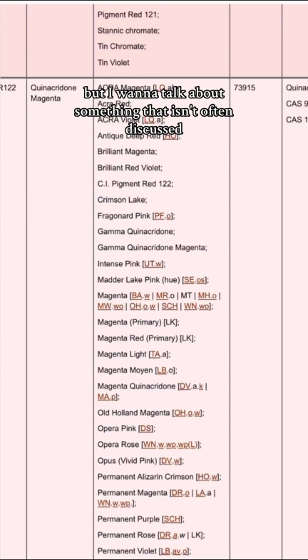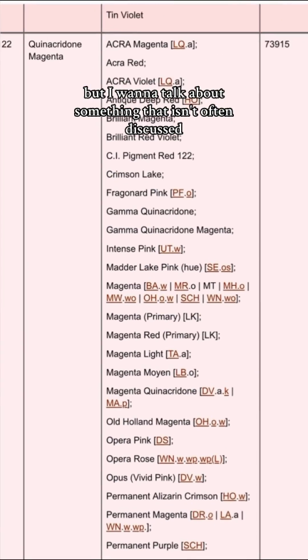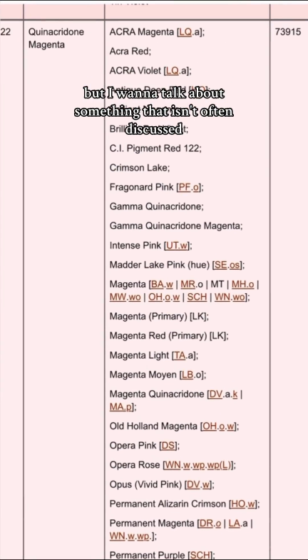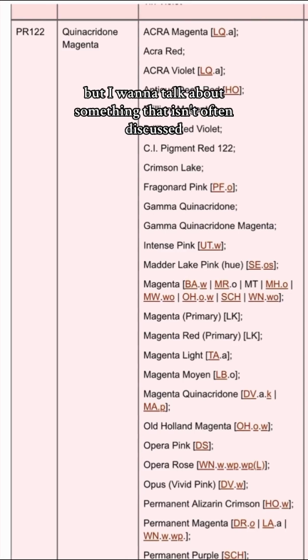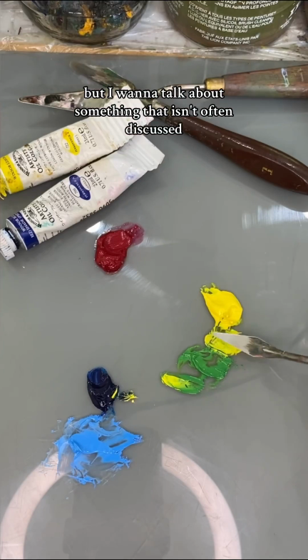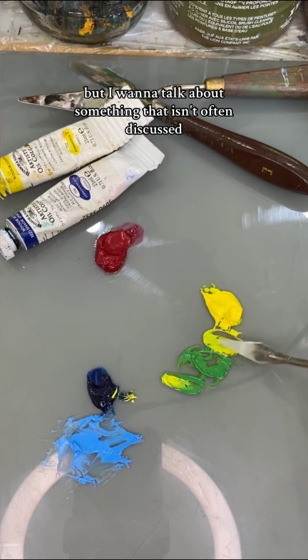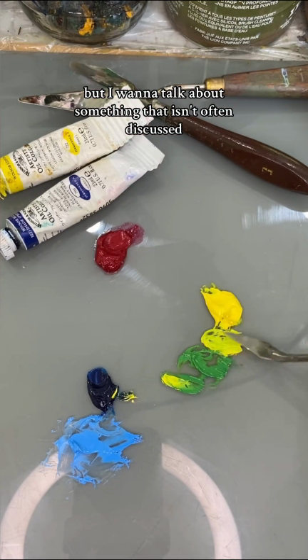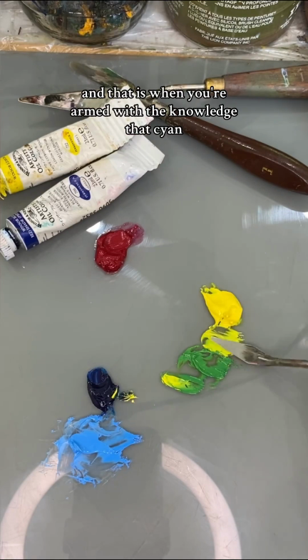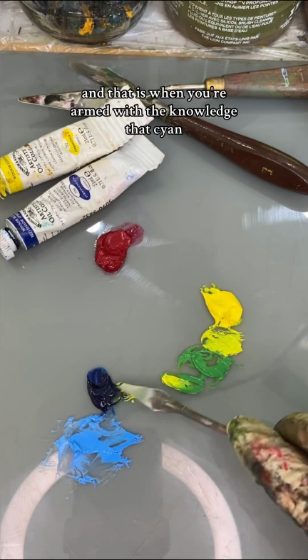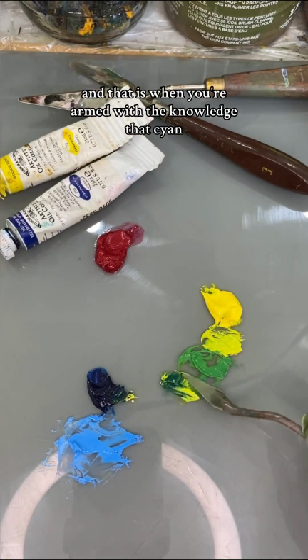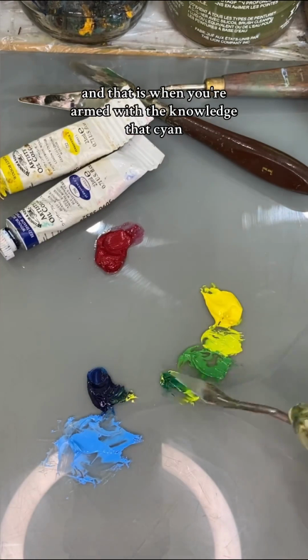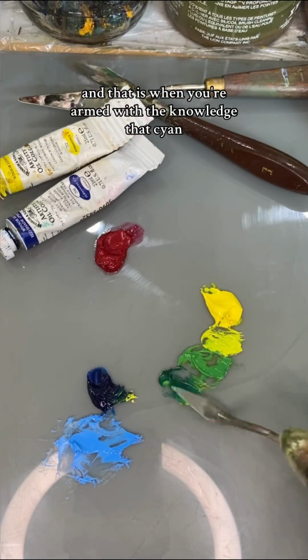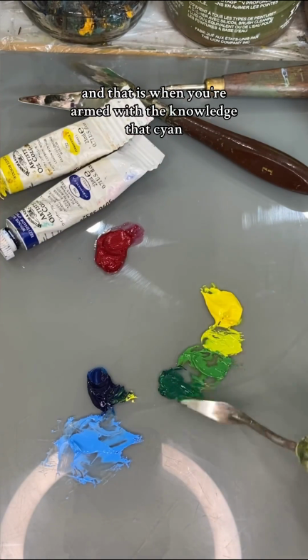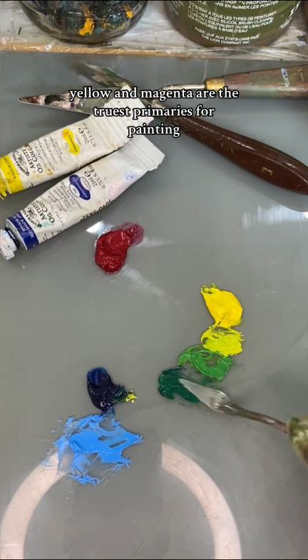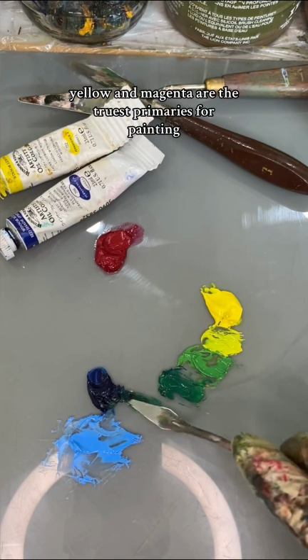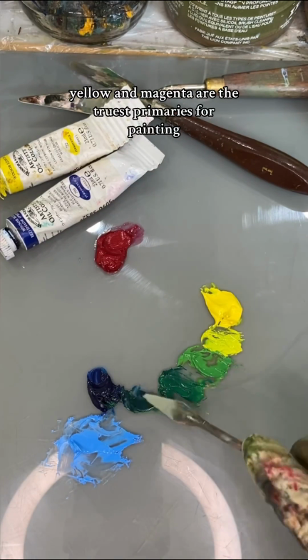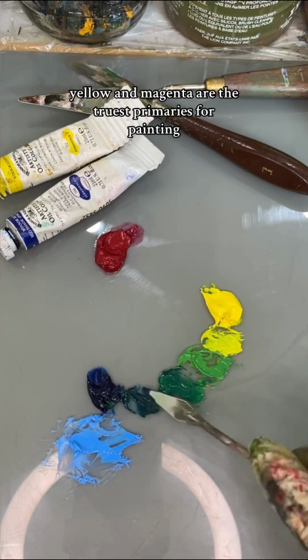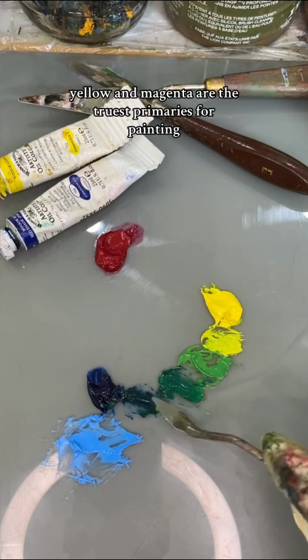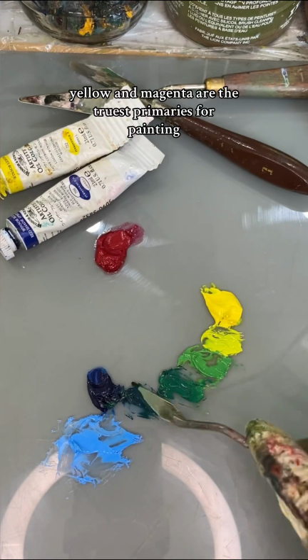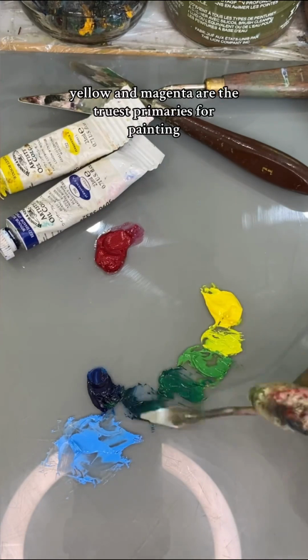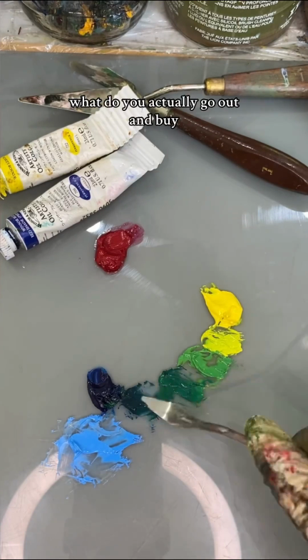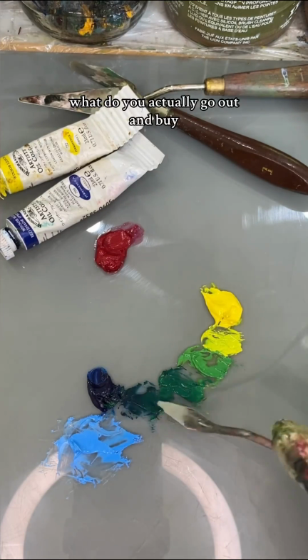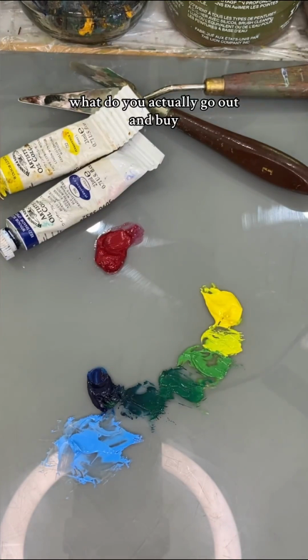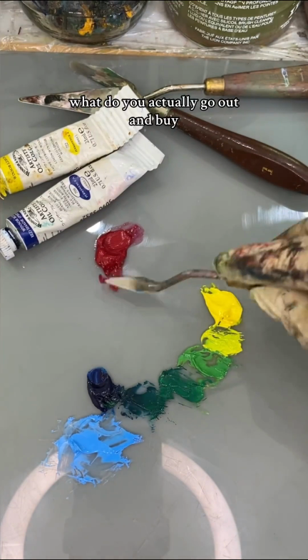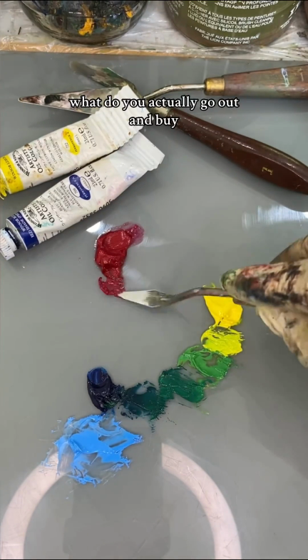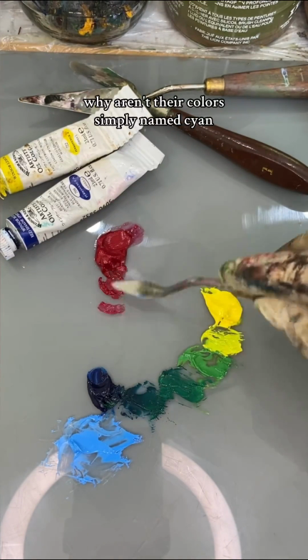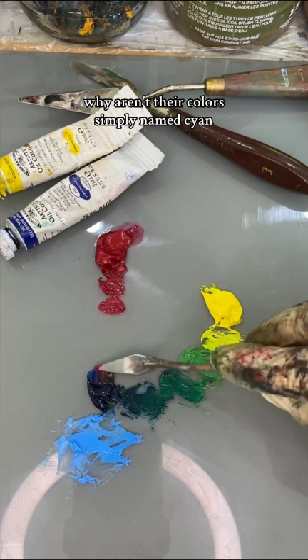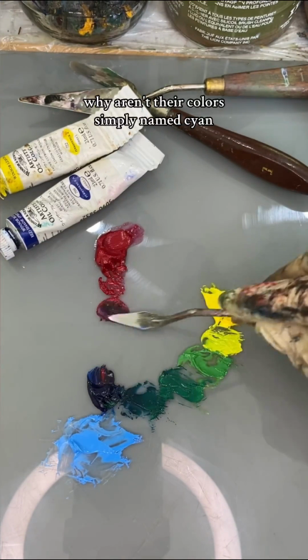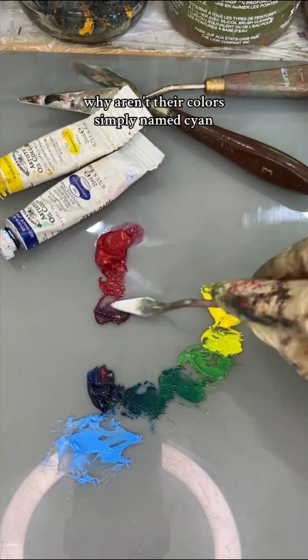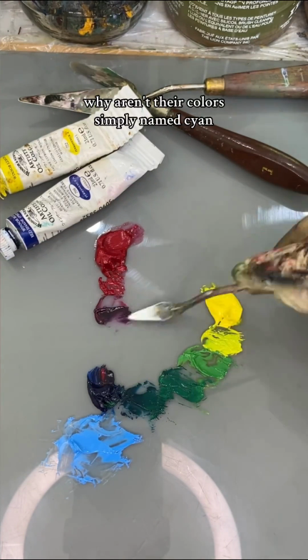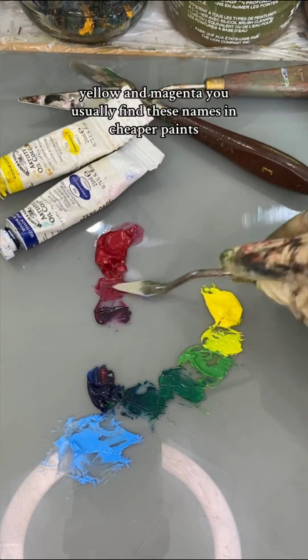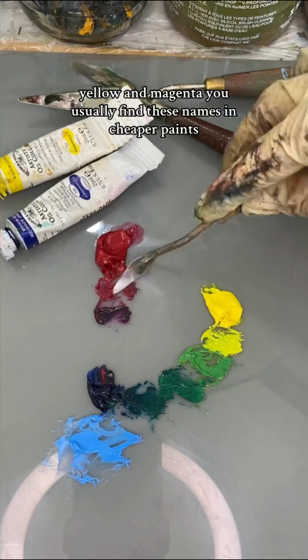But I want to talk about something that isn't often discussed, and that is, when you're armed with the knowledge that cyan, yellow, and magenta are the truest primaries for painting, what do you actually go out and buy? And why aren't their colours simply named cyan, yellow, and magenta?